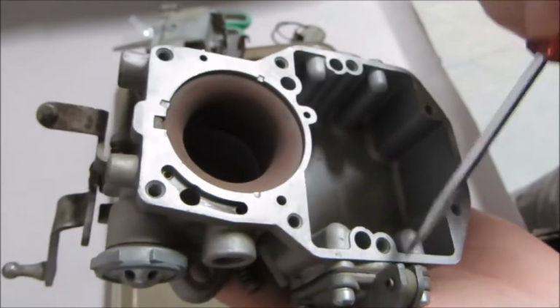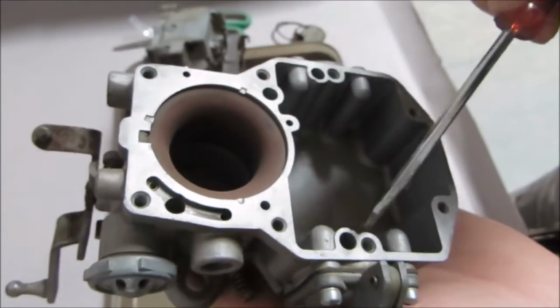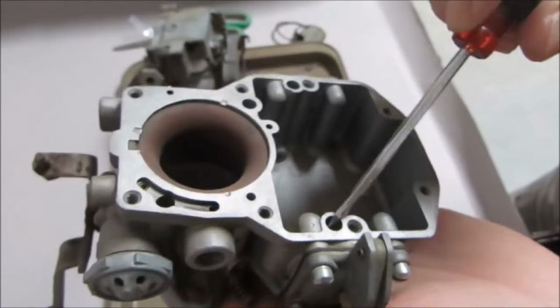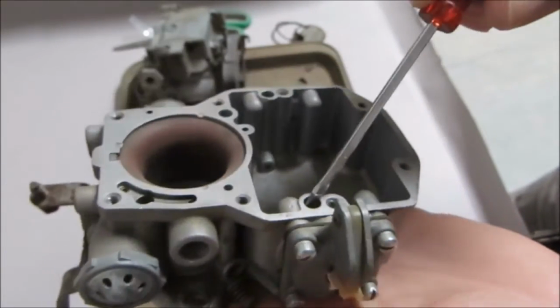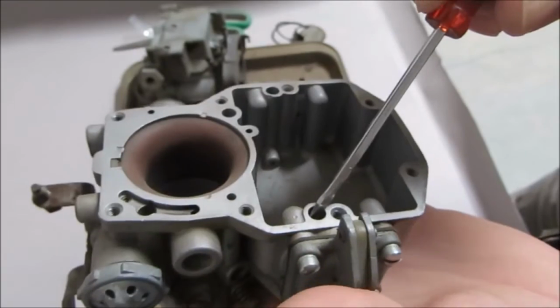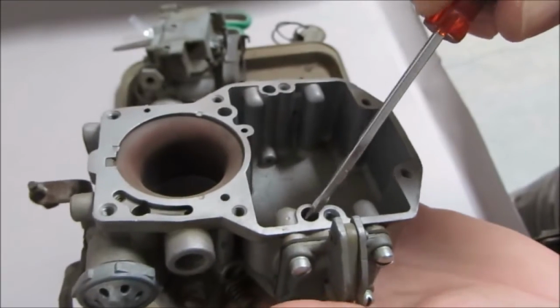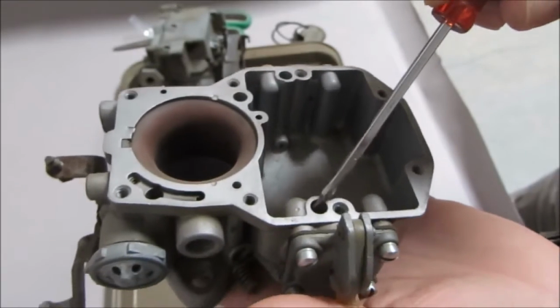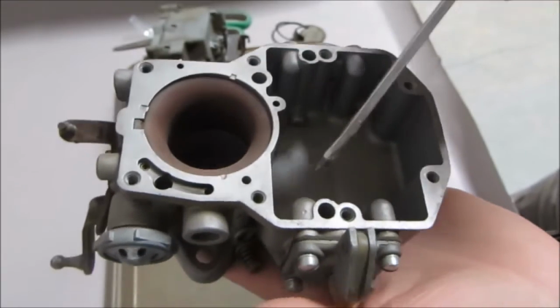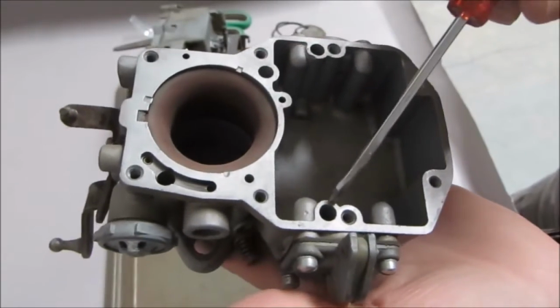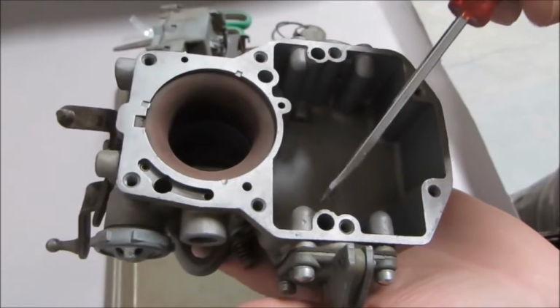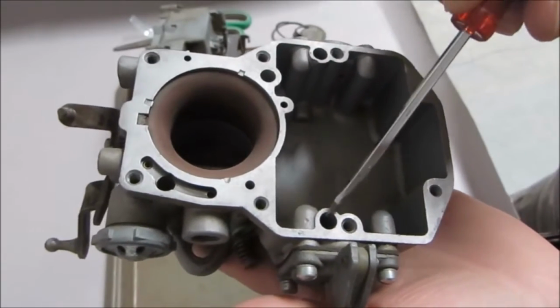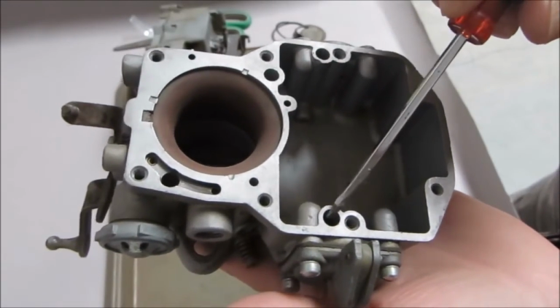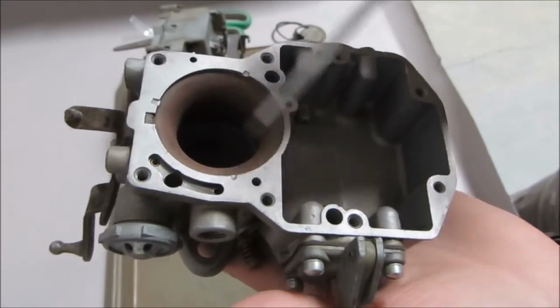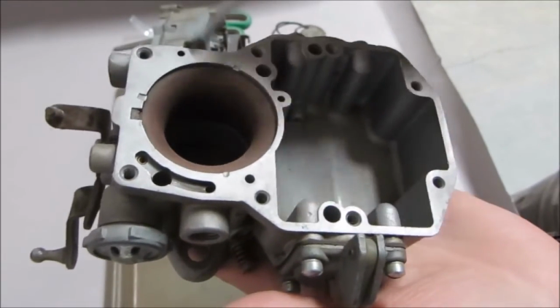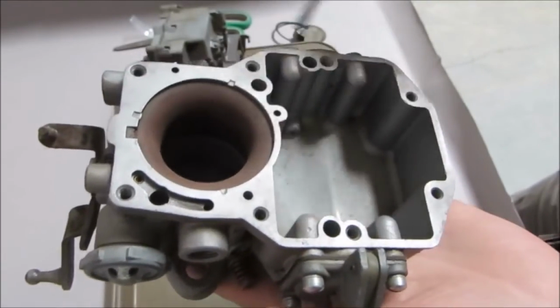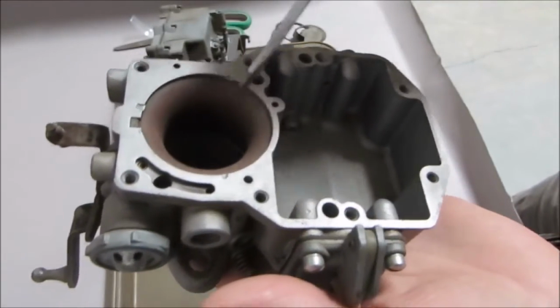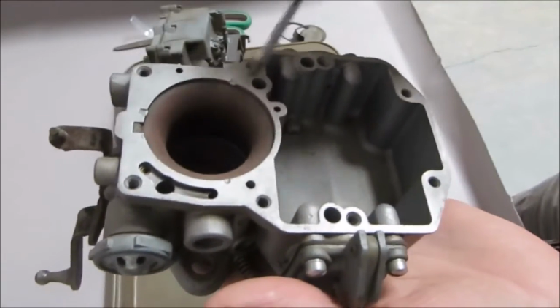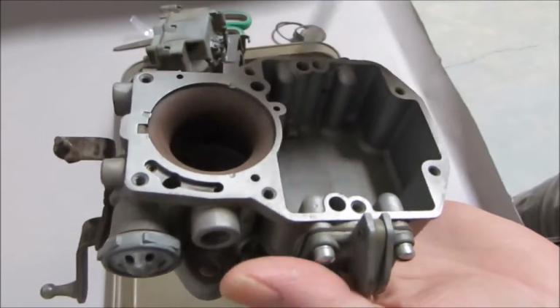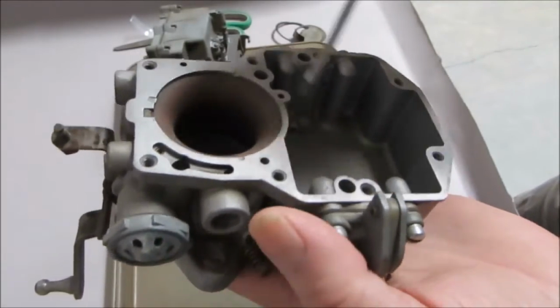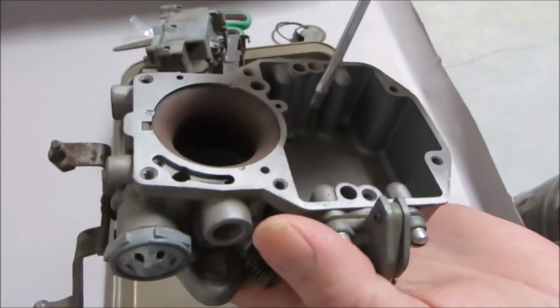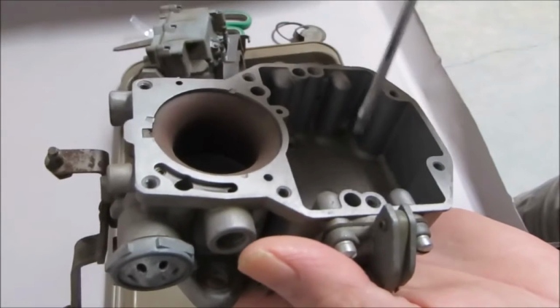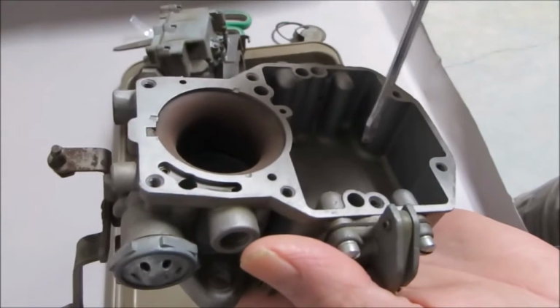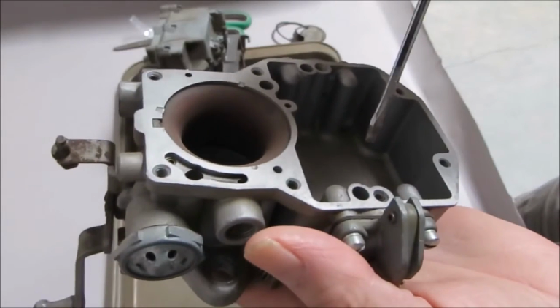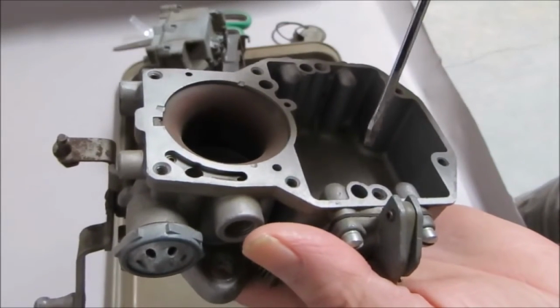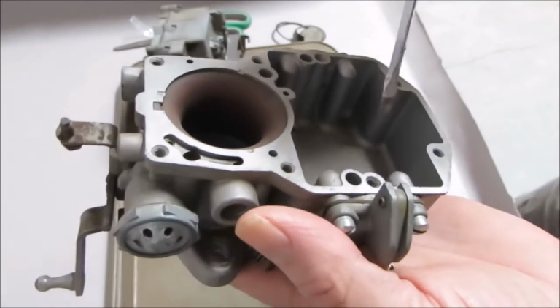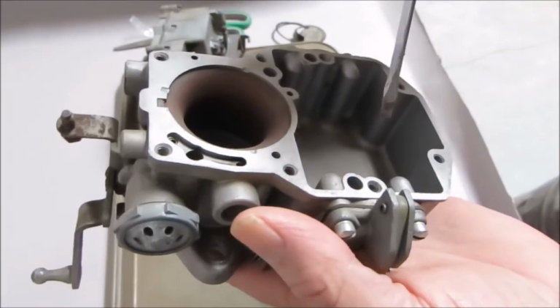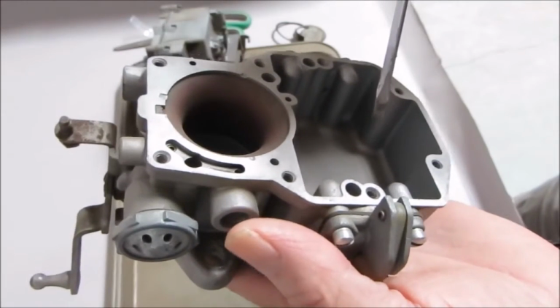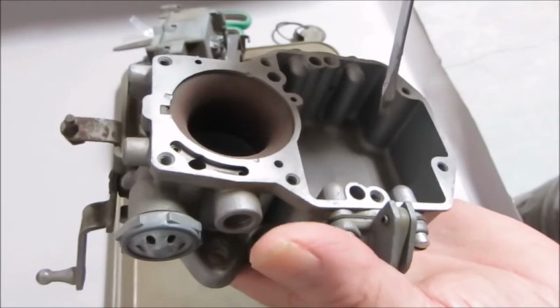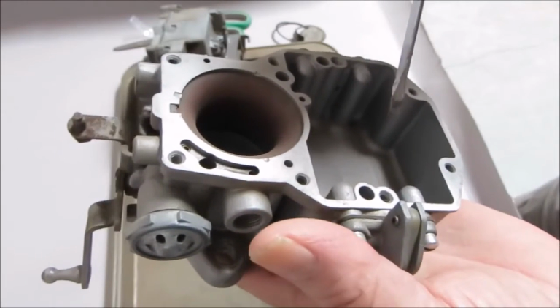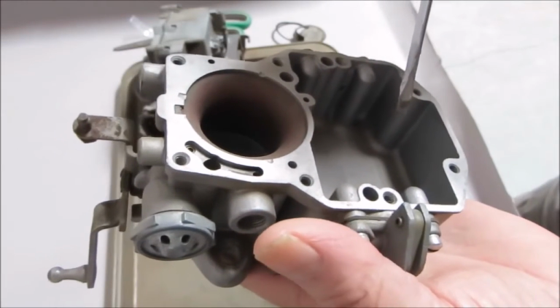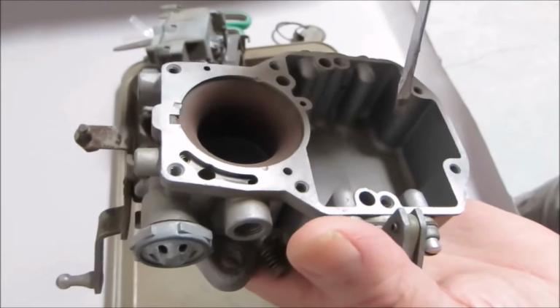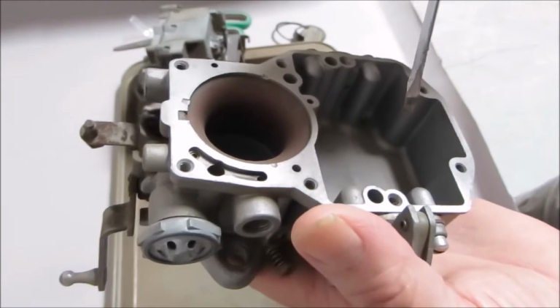Last but not least, the fourth one is this one right here — this is your dash pot, and you put a check ball in here. So there are up to four check balls total.